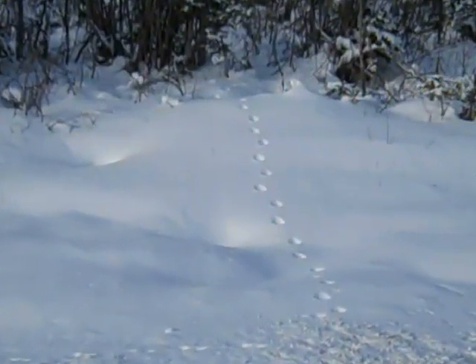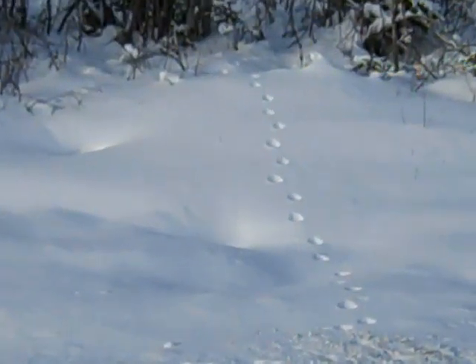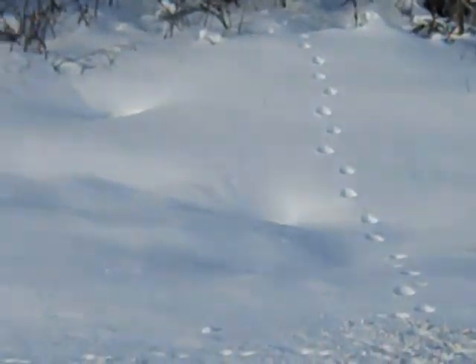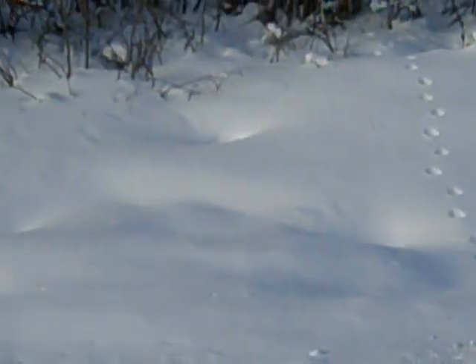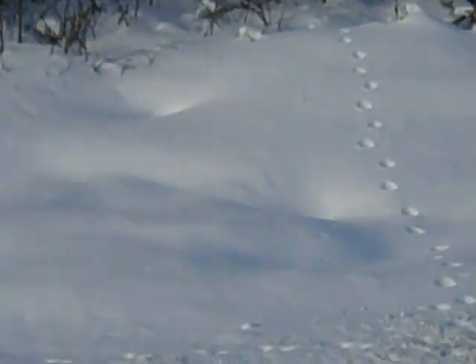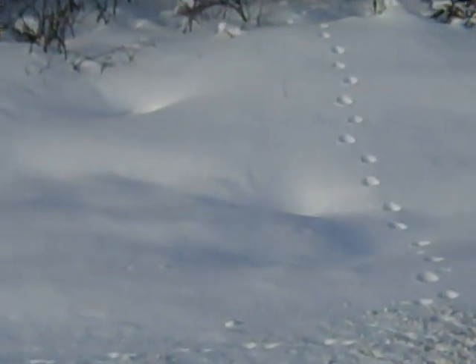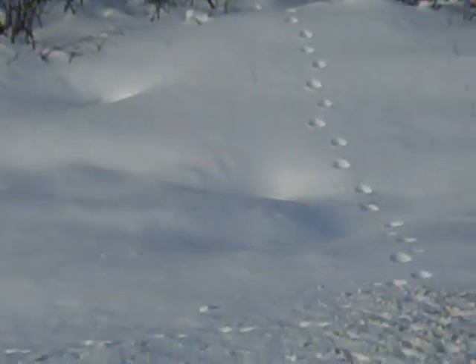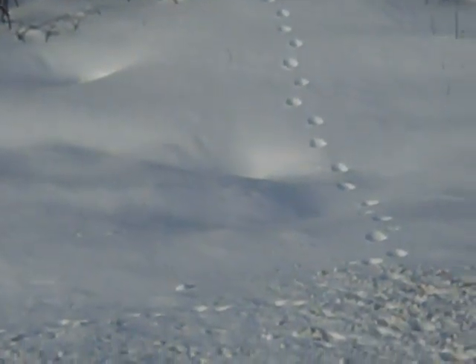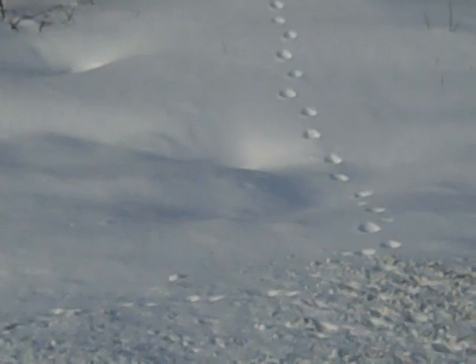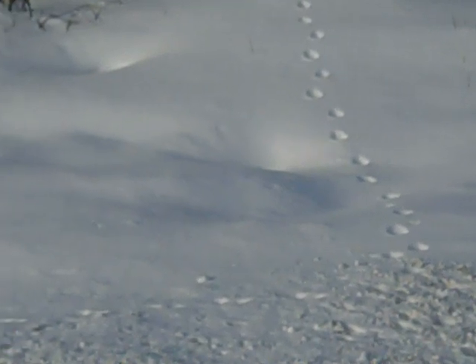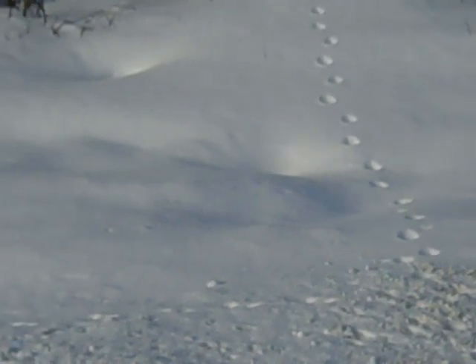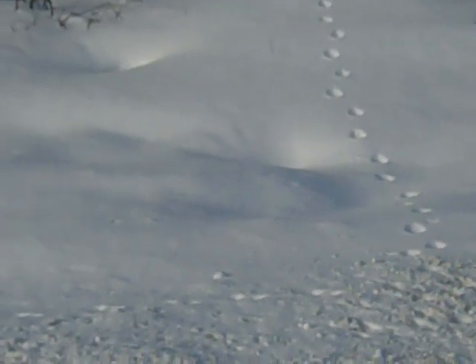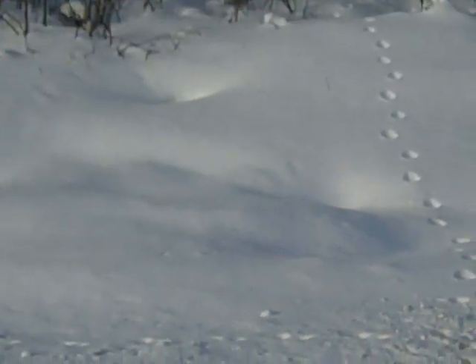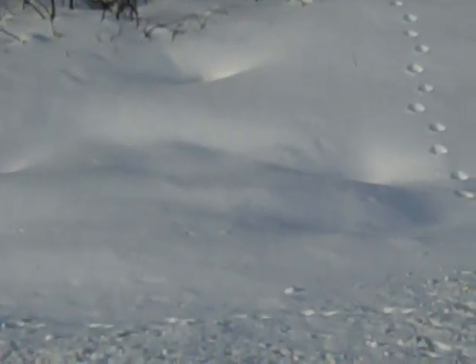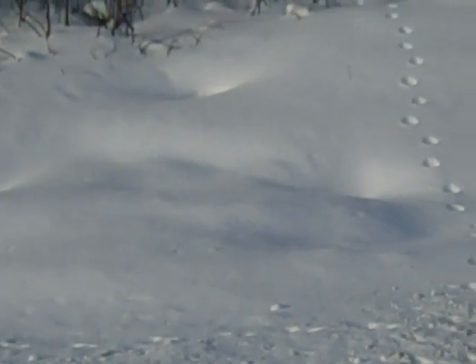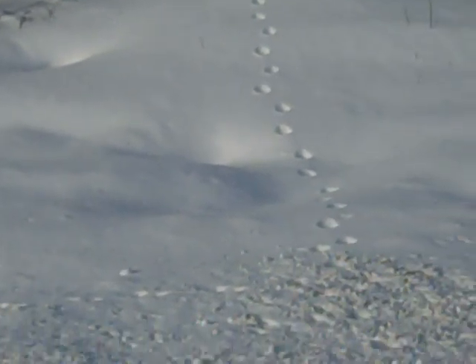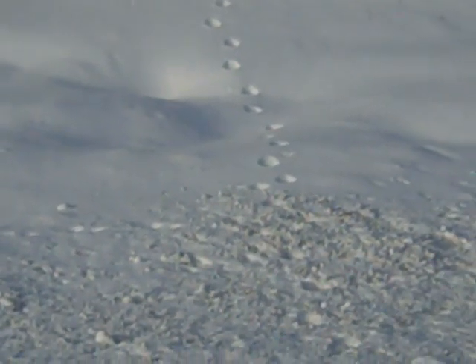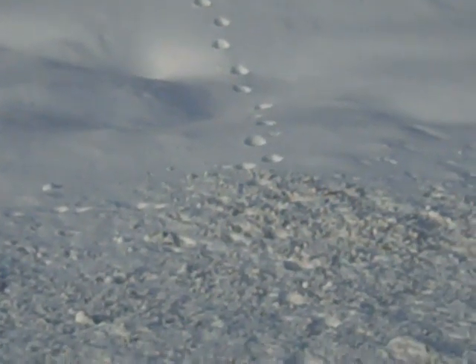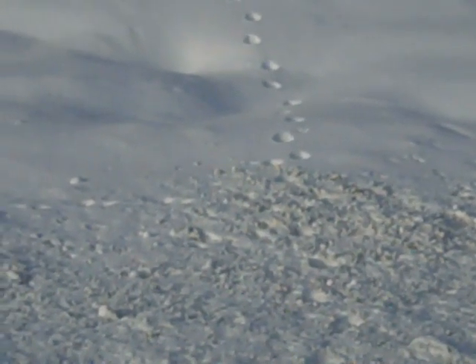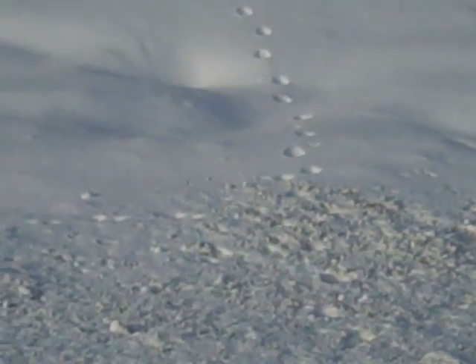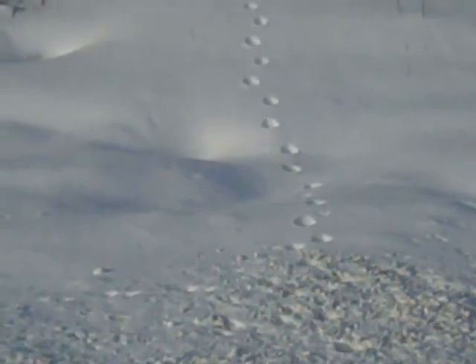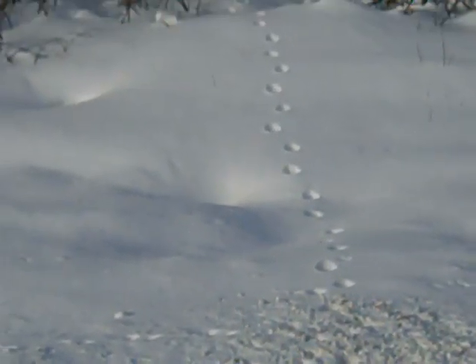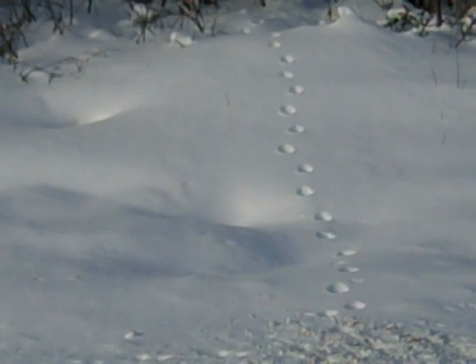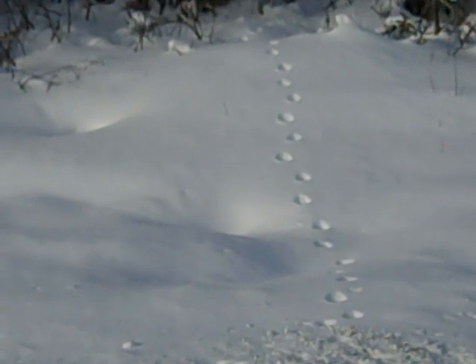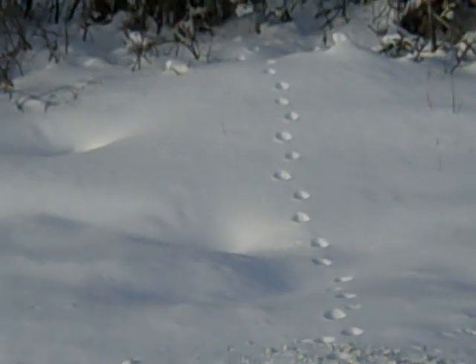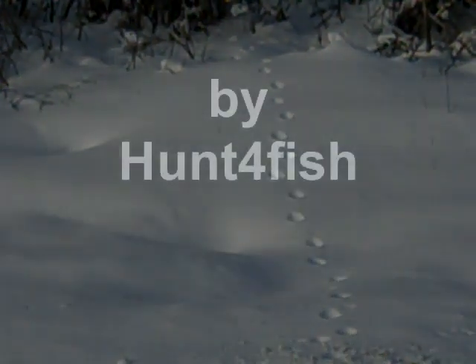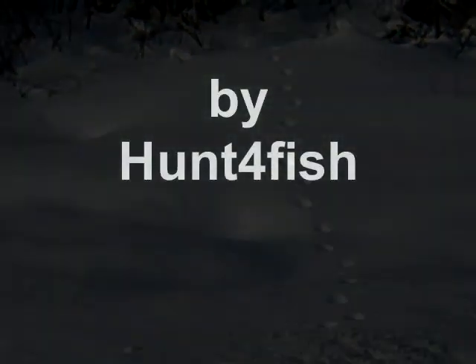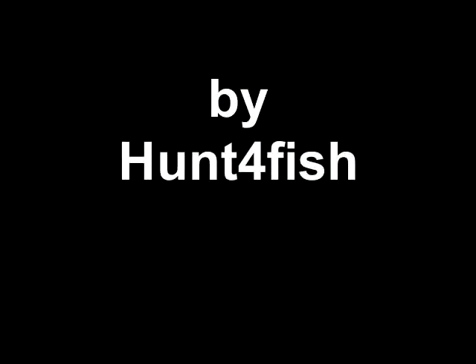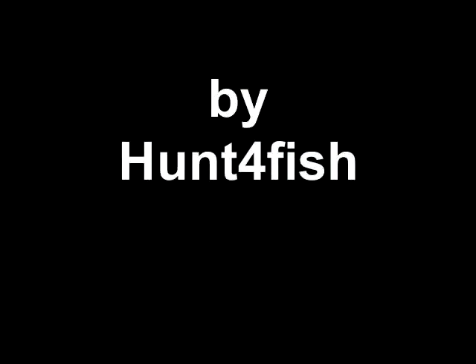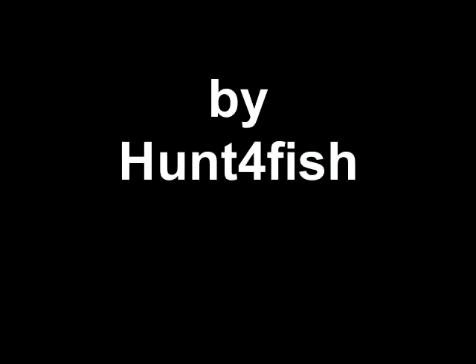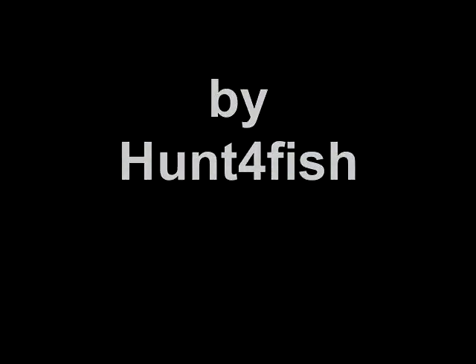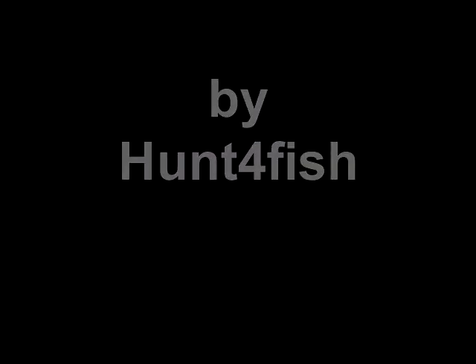There's a lynx track right there — a big one too. A really nice lynx came out and gone into the woods right there.